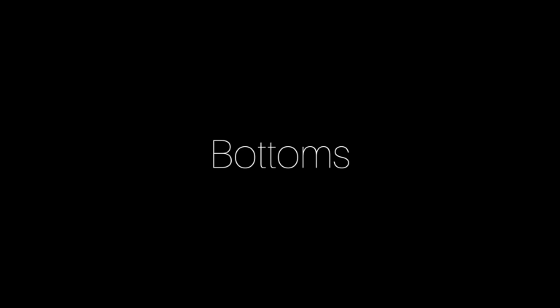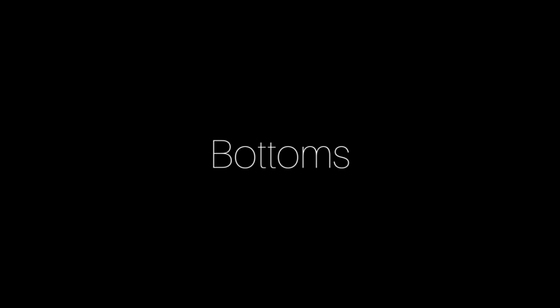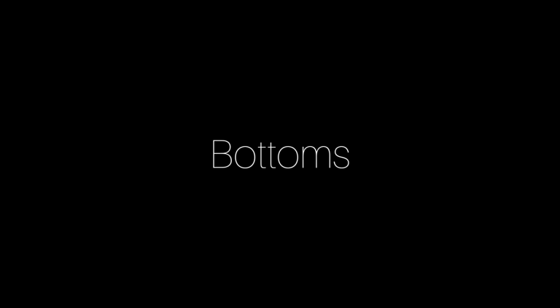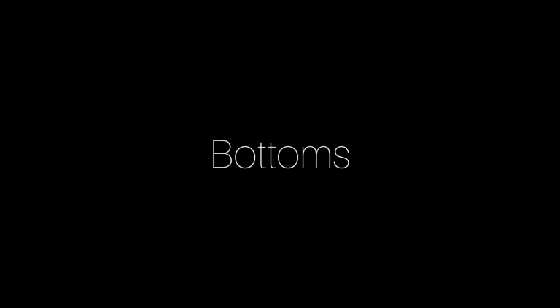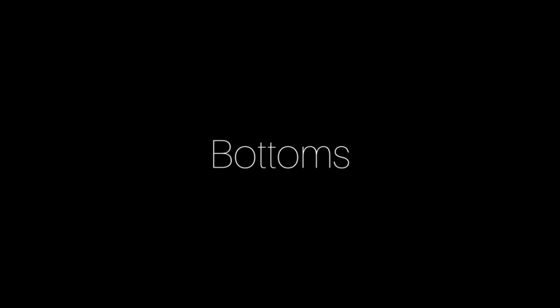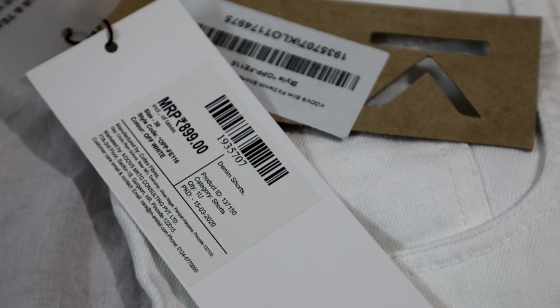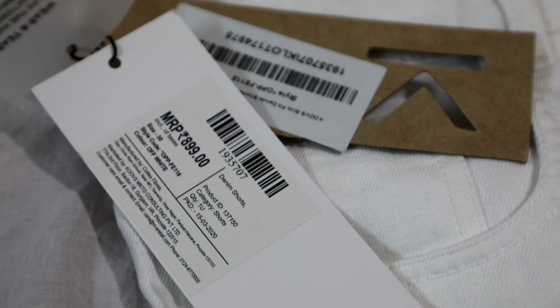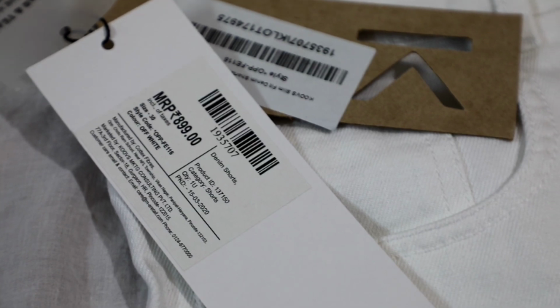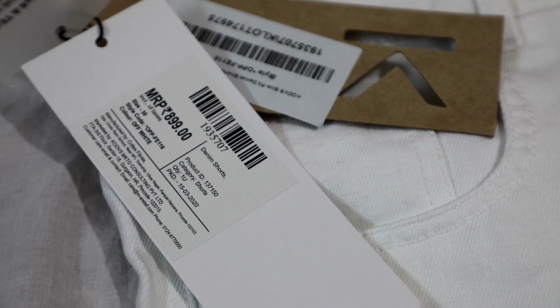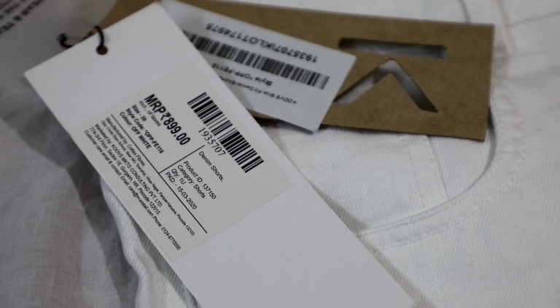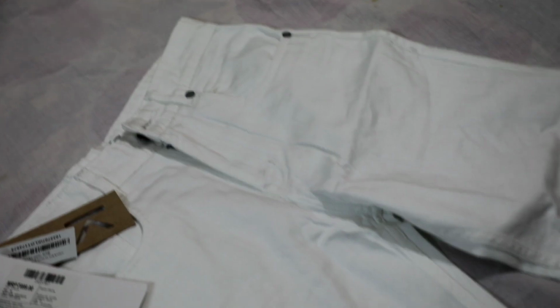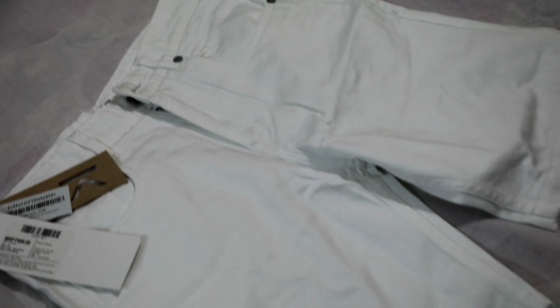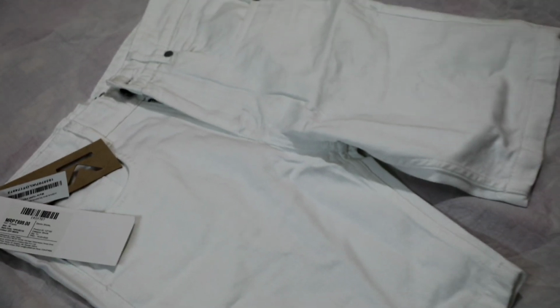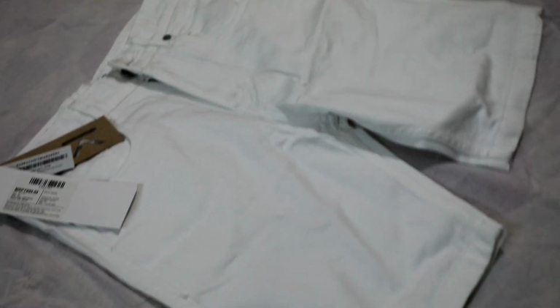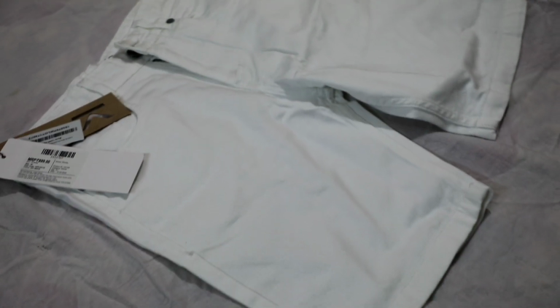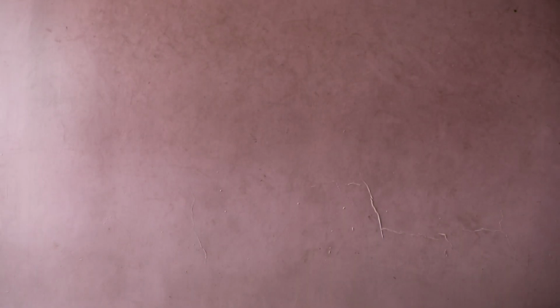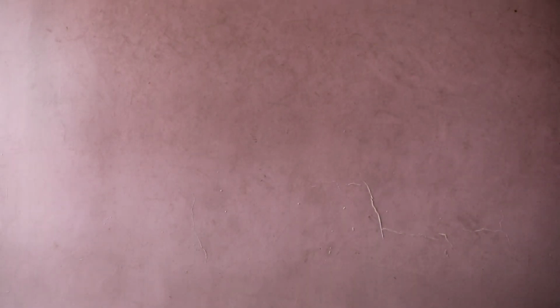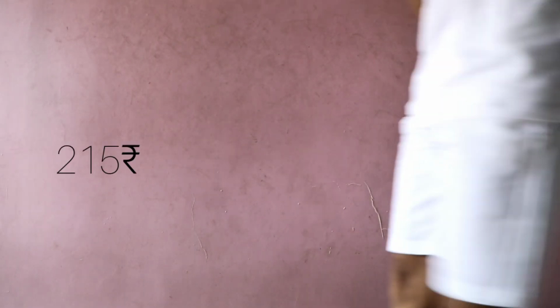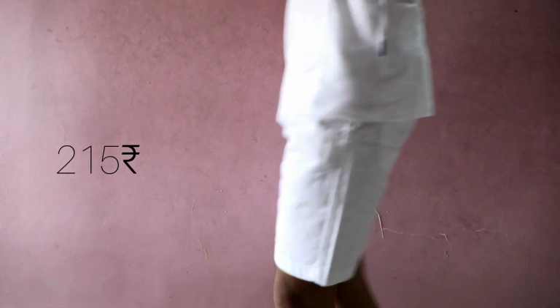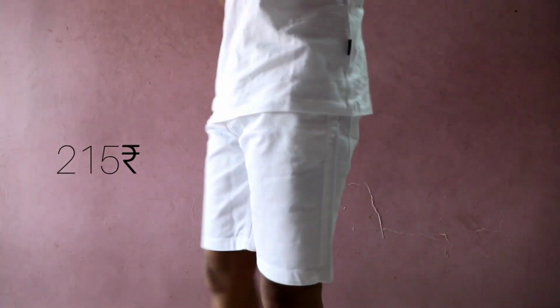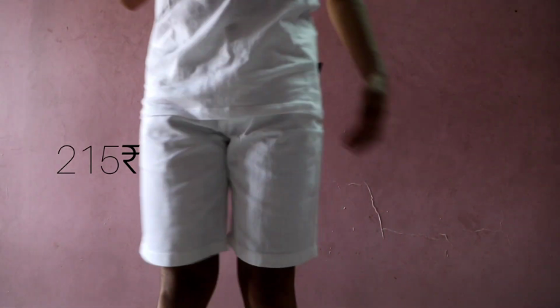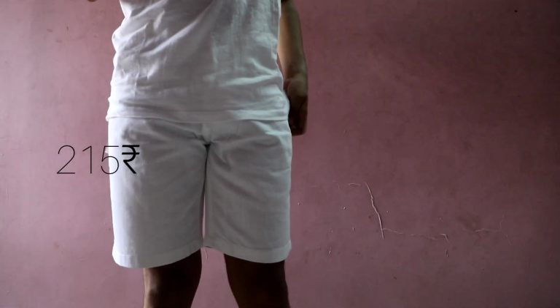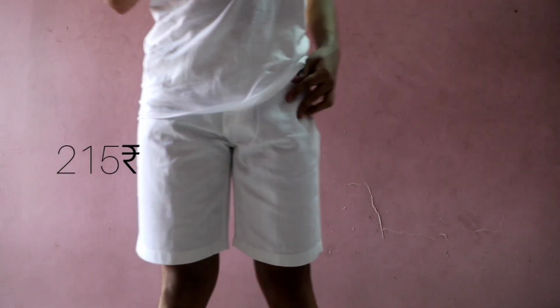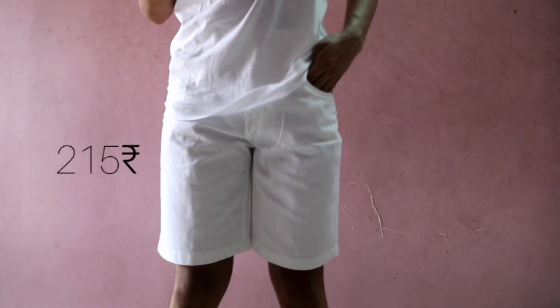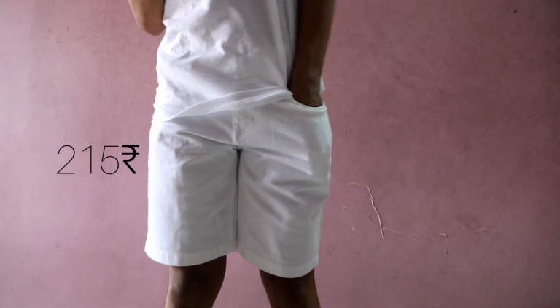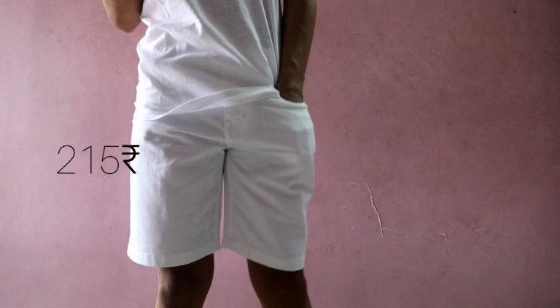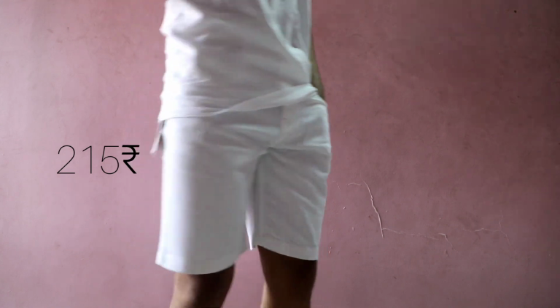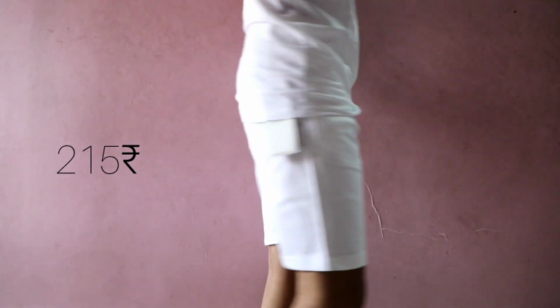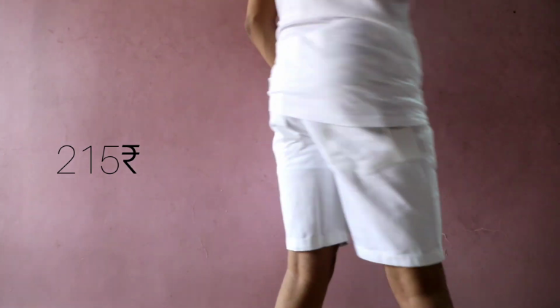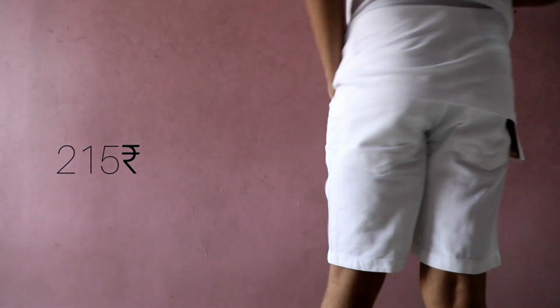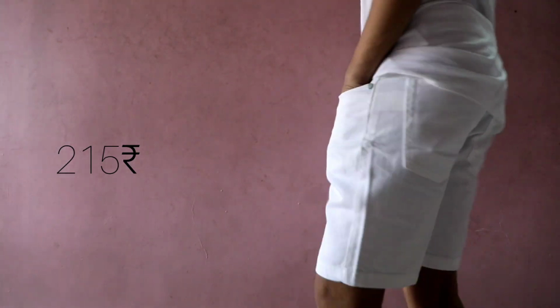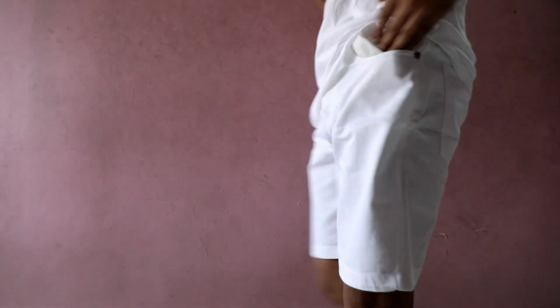Let's move to our bottoms section now. Firstly, I got these basic white denim shorts for just 215 rupees and it's totally worth it. Its MRP was 900 rupees by the way.